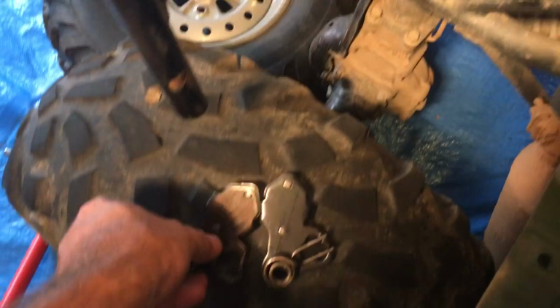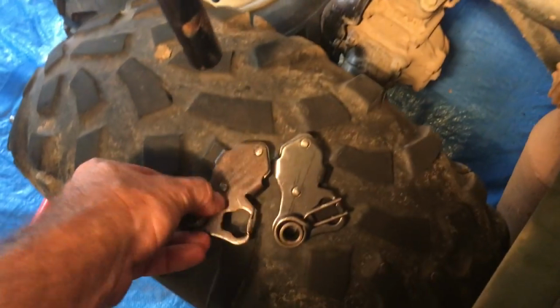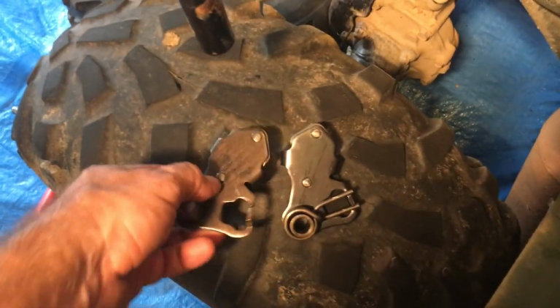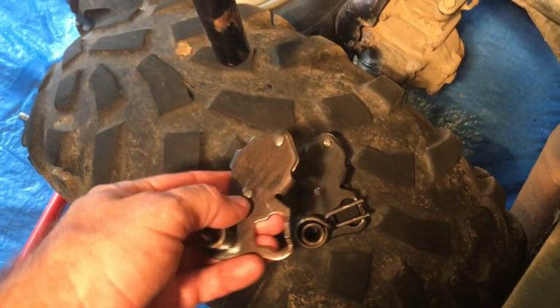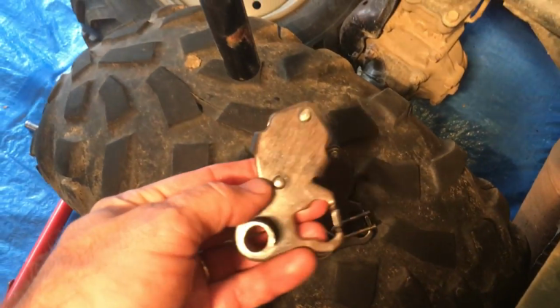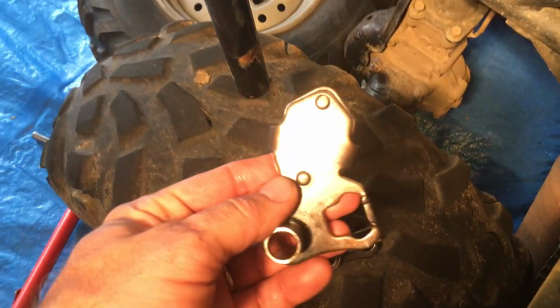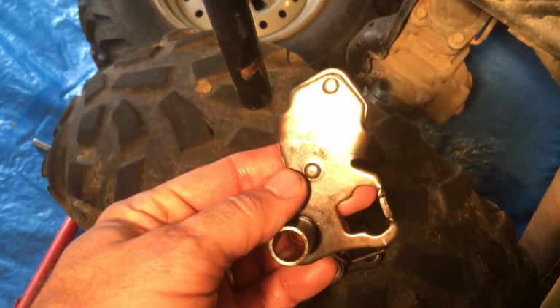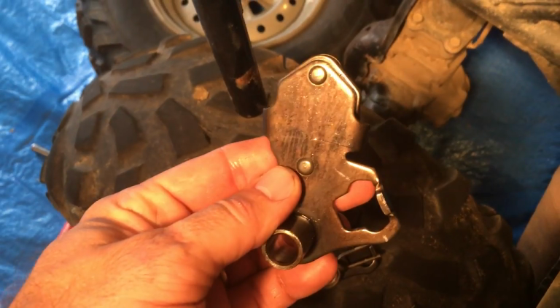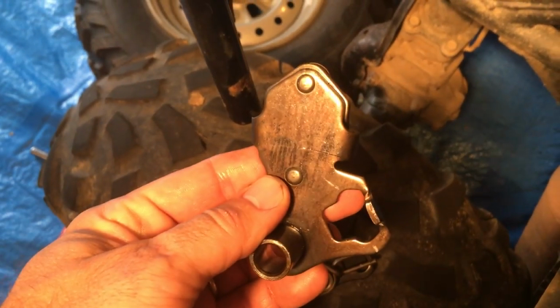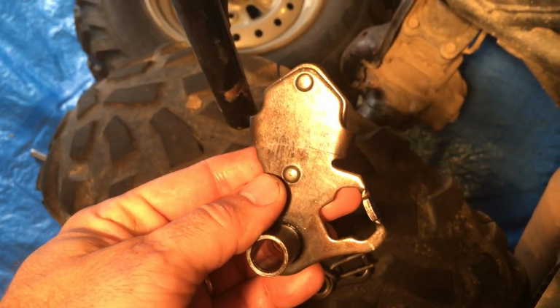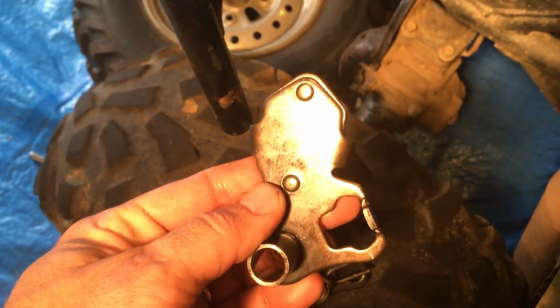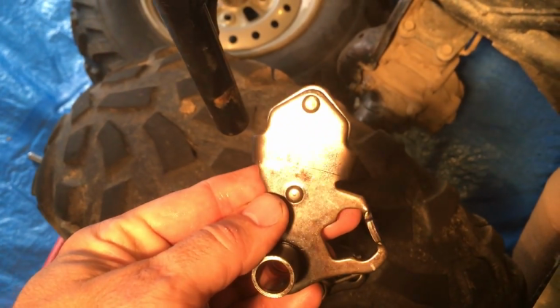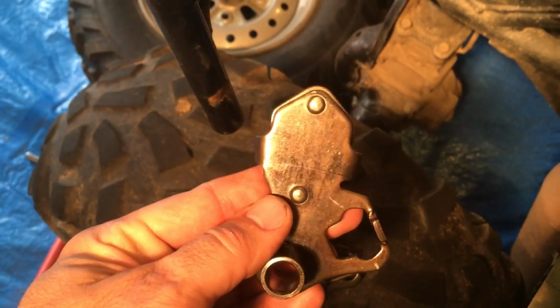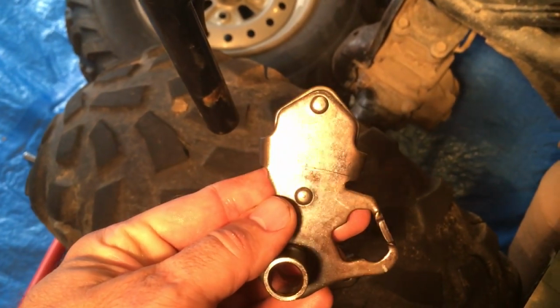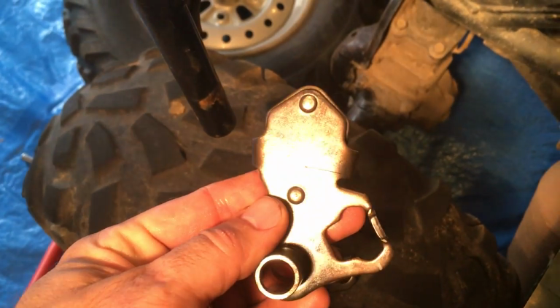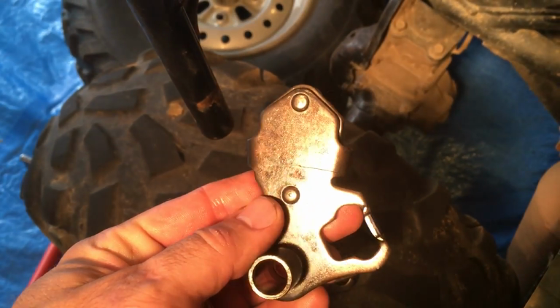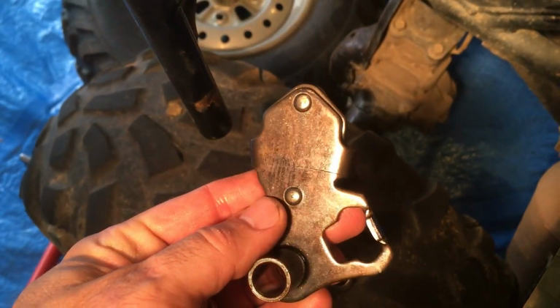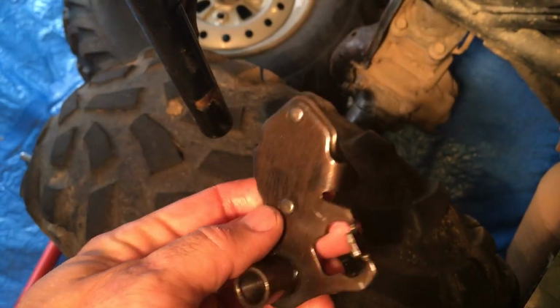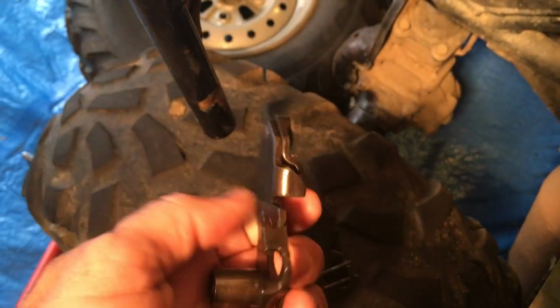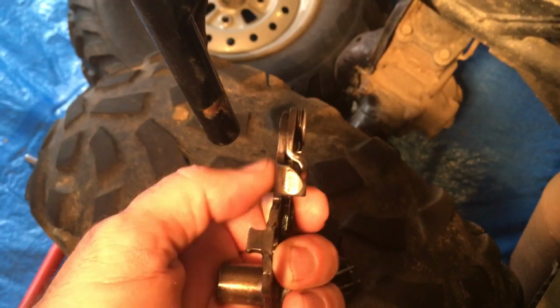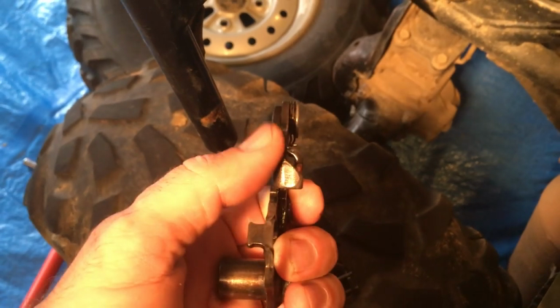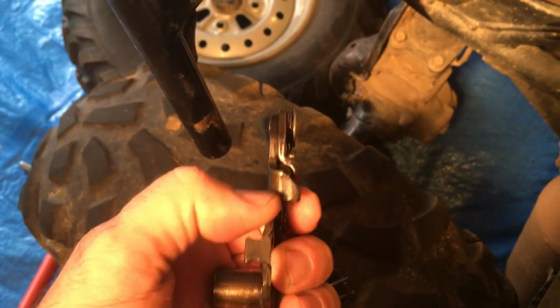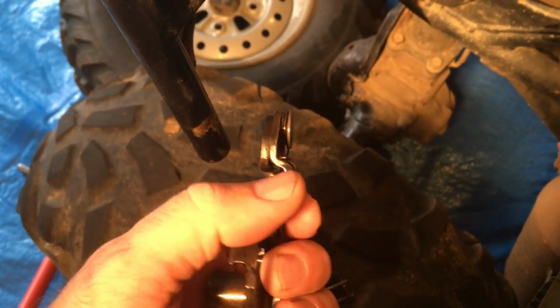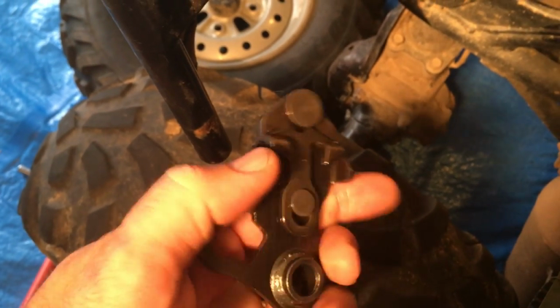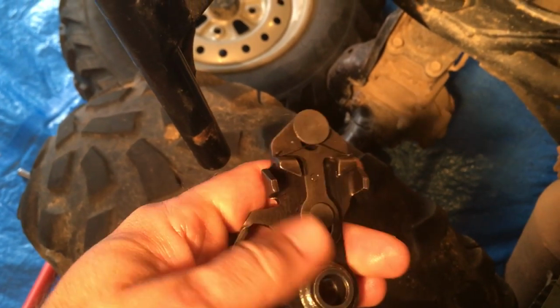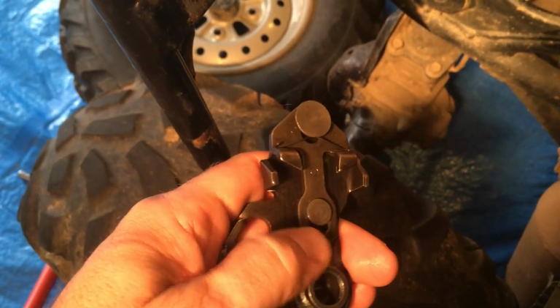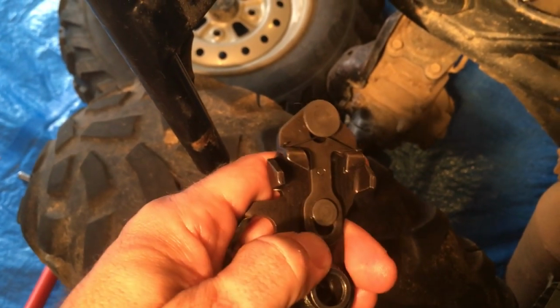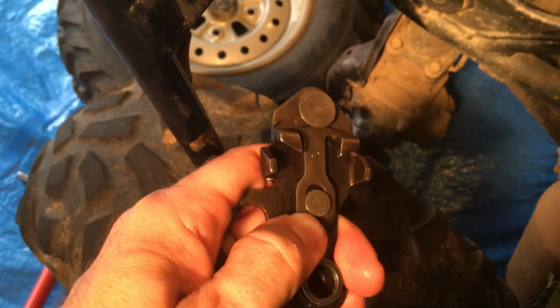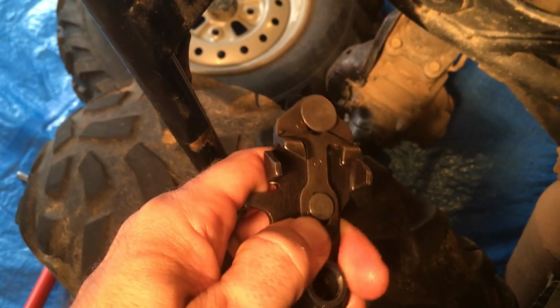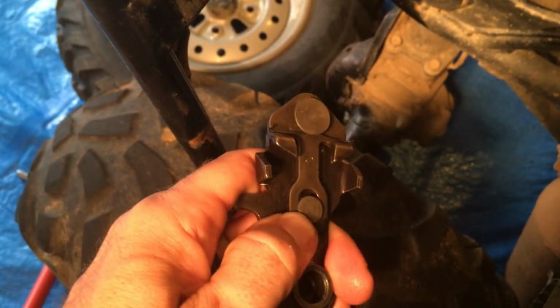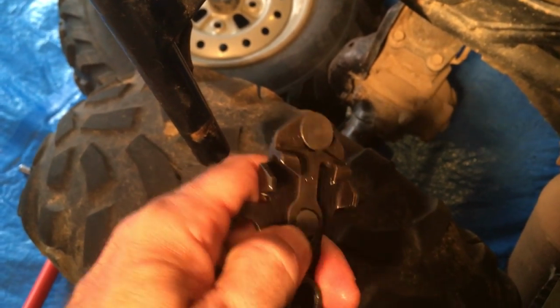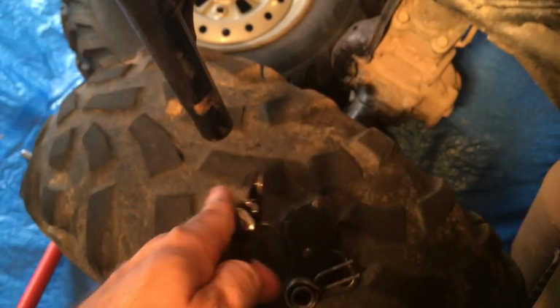When I ripped it all apart, I did find a cracked gear shift plate — you can see it right across the middle — which was allowing this to bend and bind the proper sliding of this.